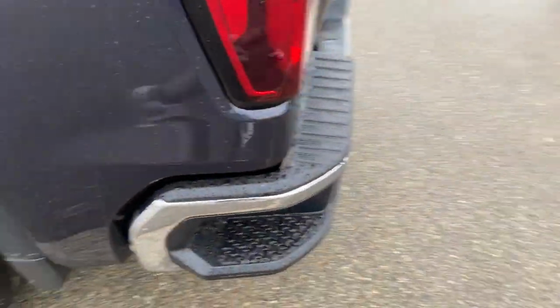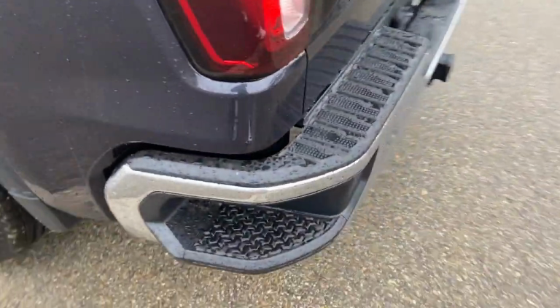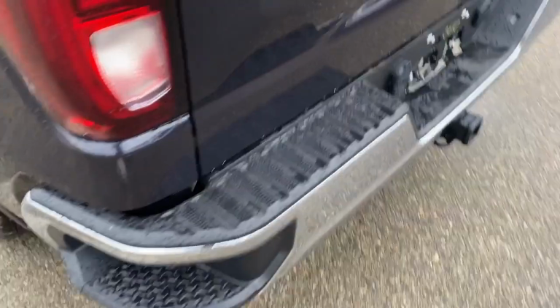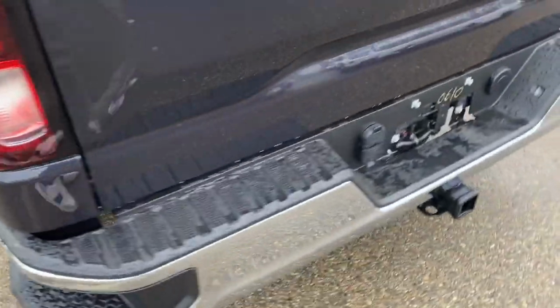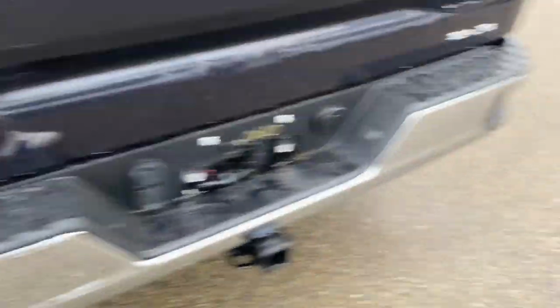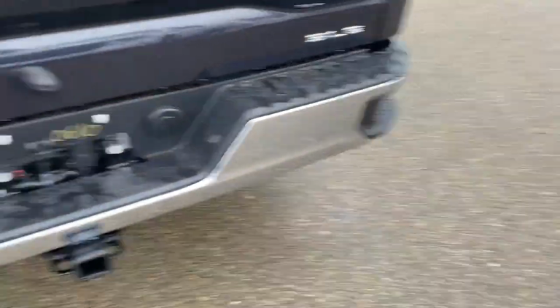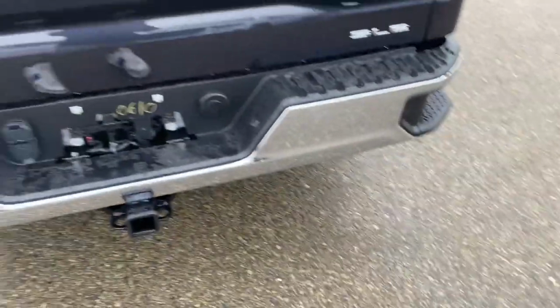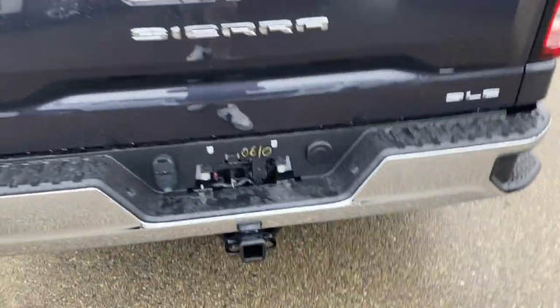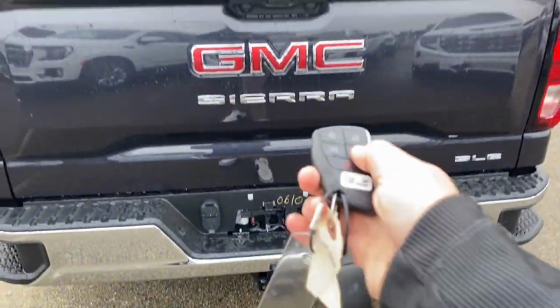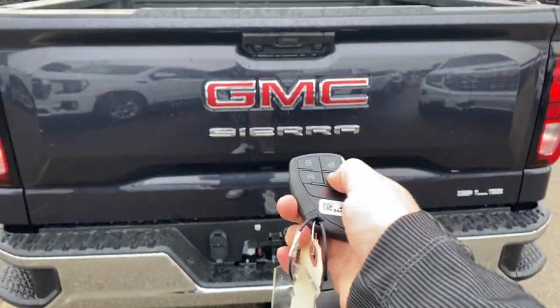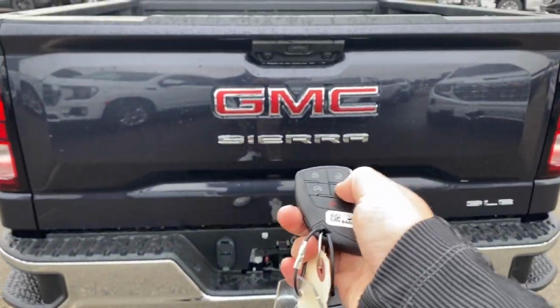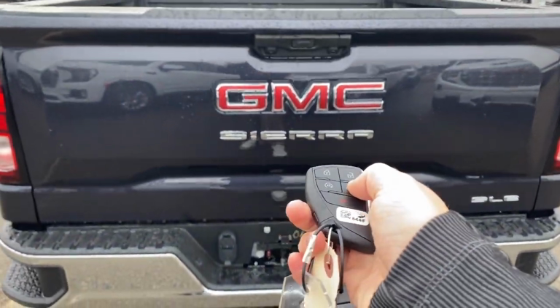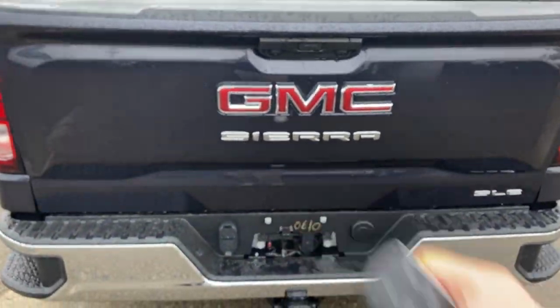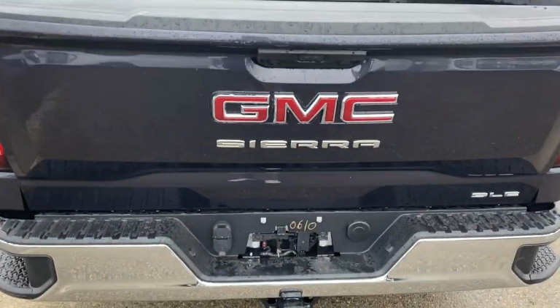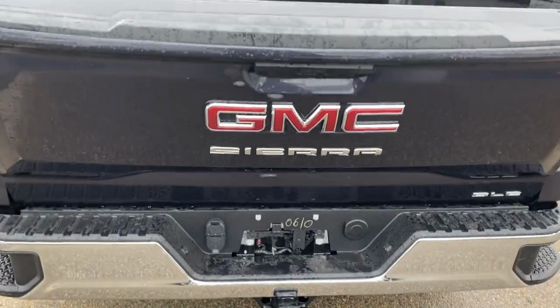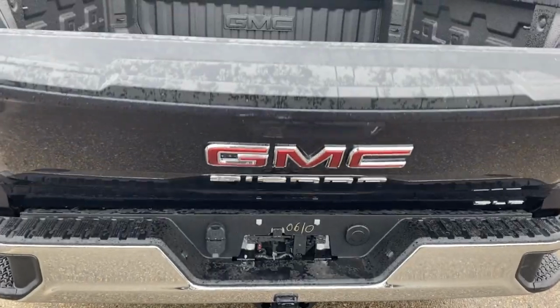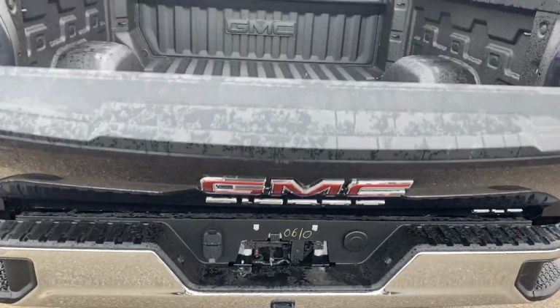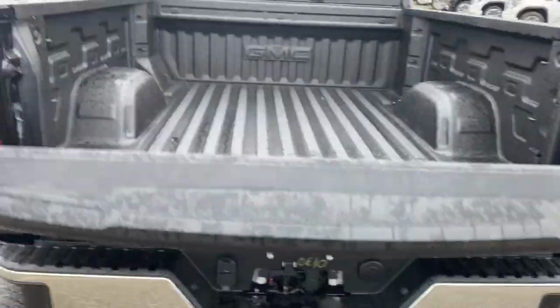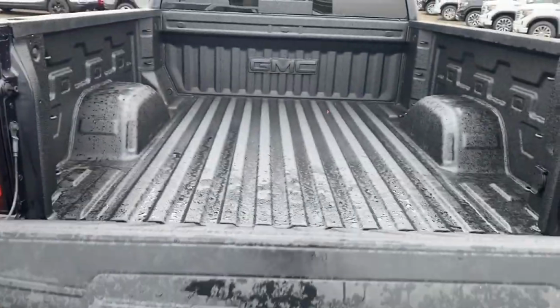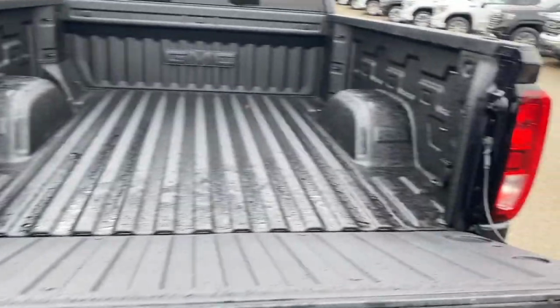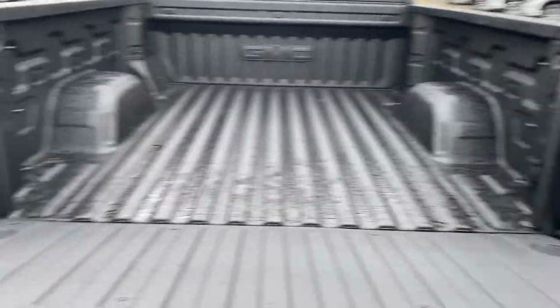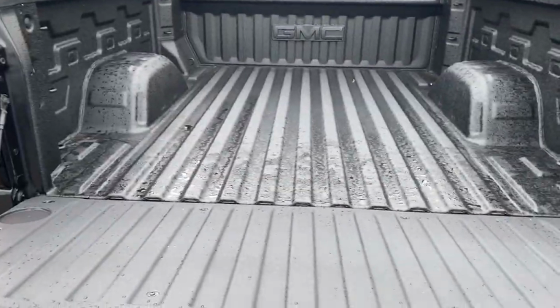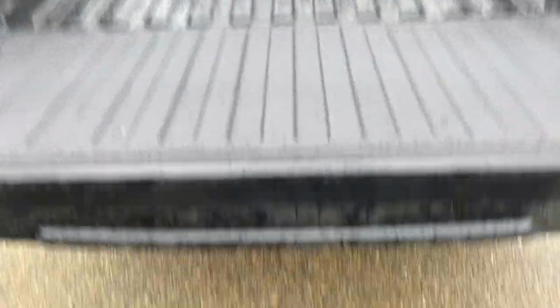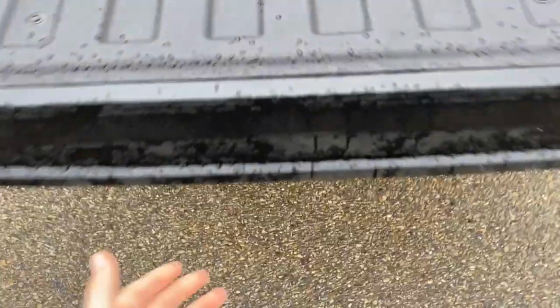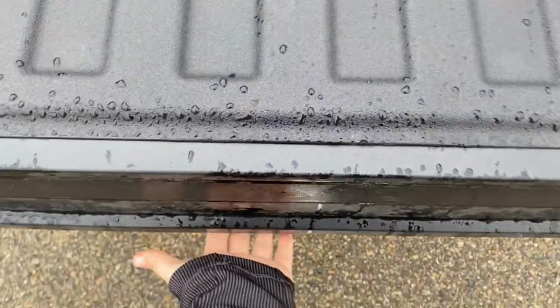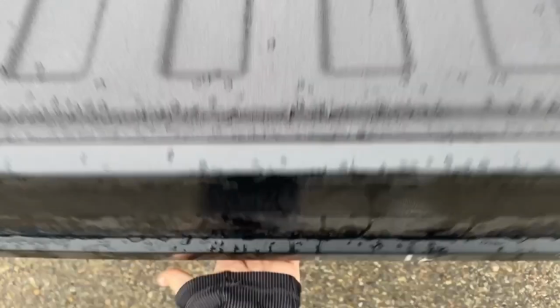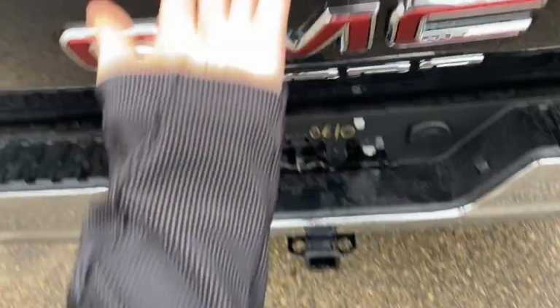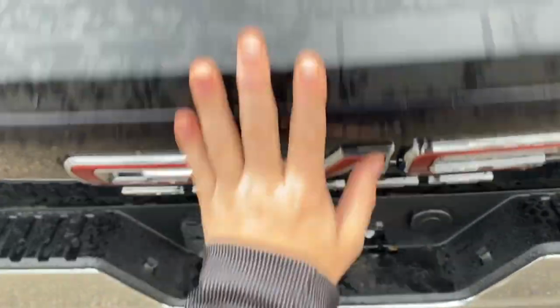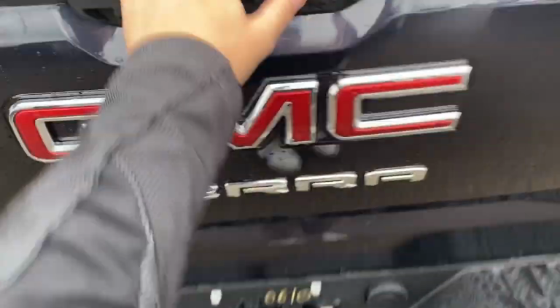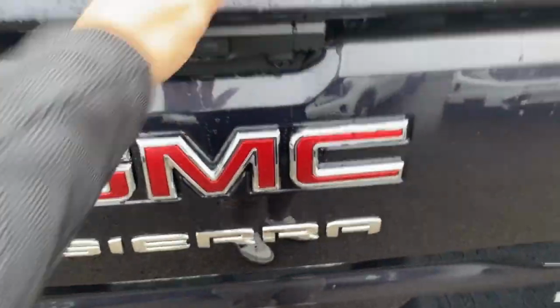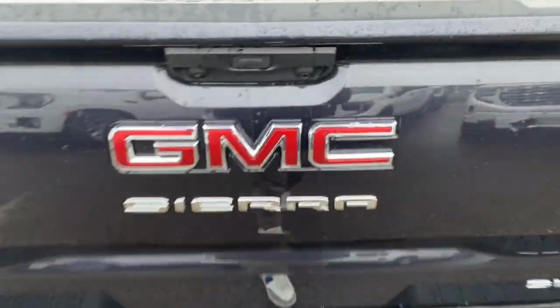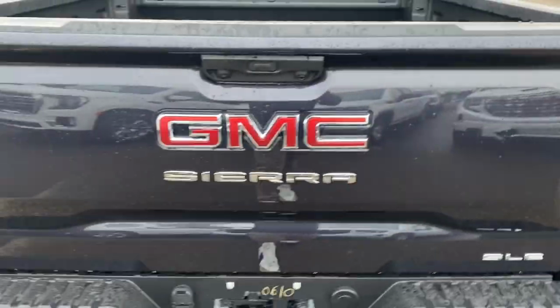Of course, we have rear bumper corner steps for easy access into the bed. We can double click to unlock it and drop it down. Super spacious back here. Nice part about this is it's an easy lift tailgate, so it's super easy to just pop back into place.